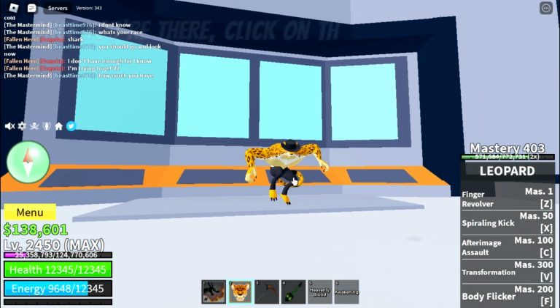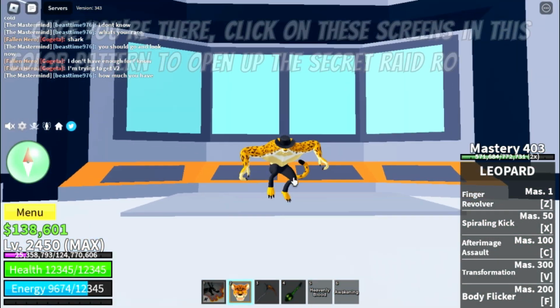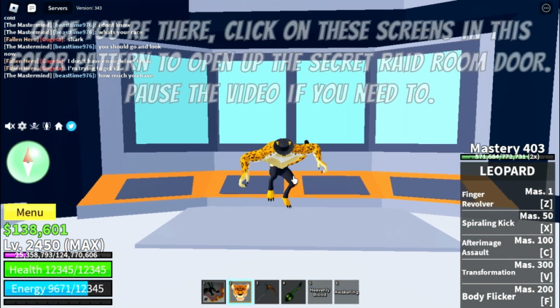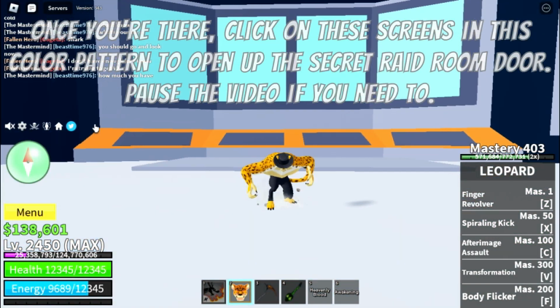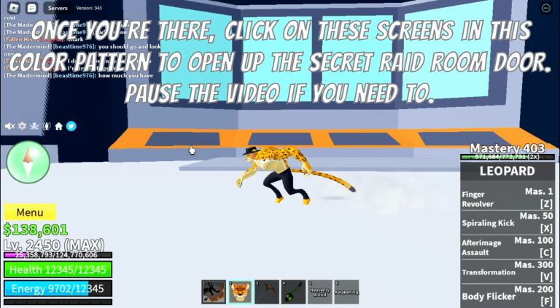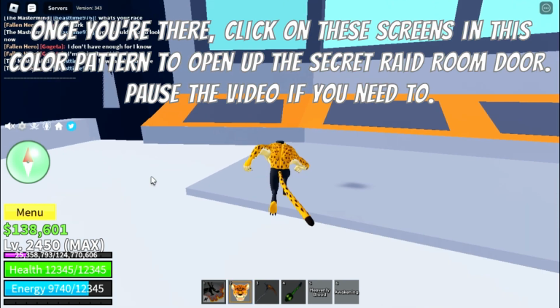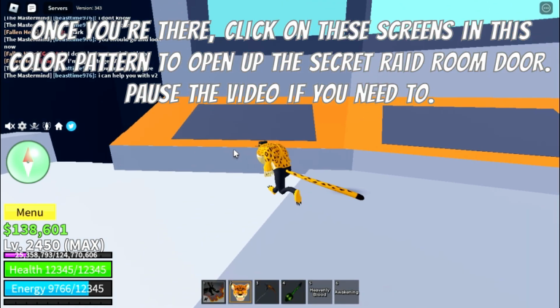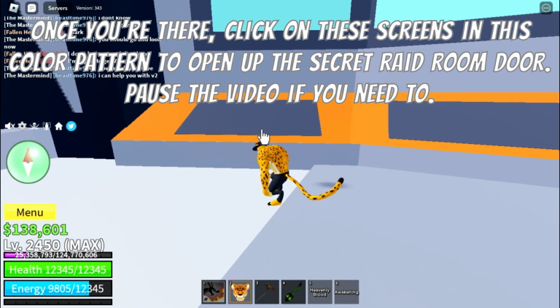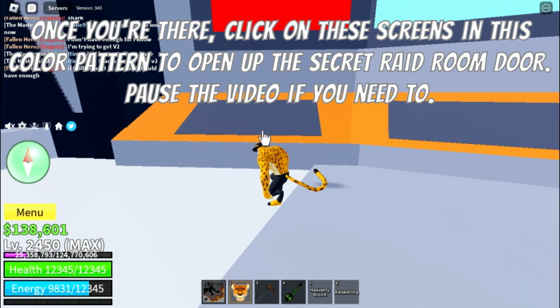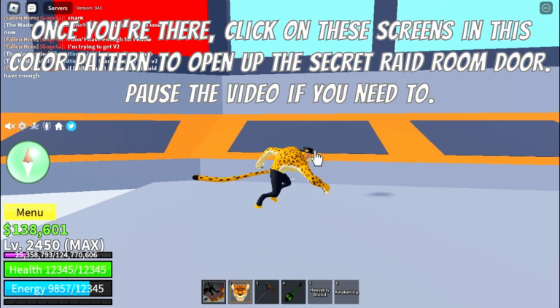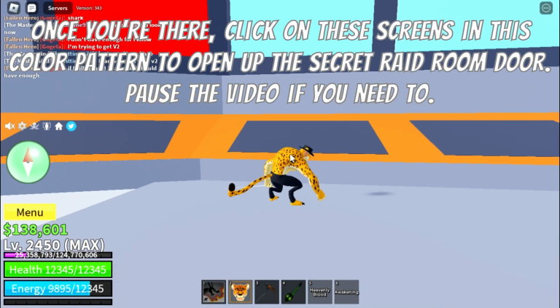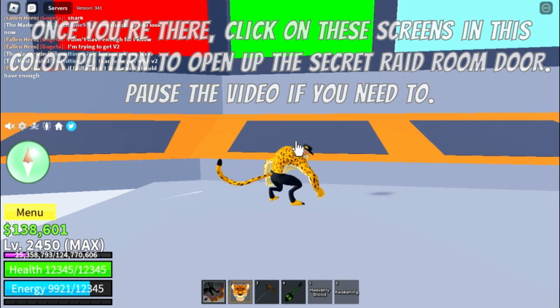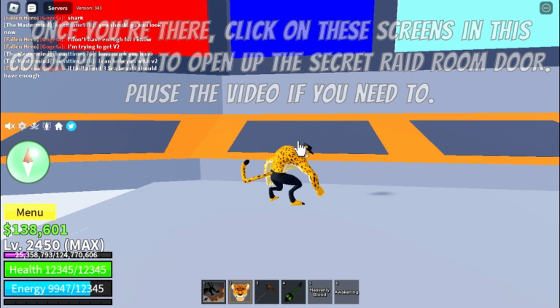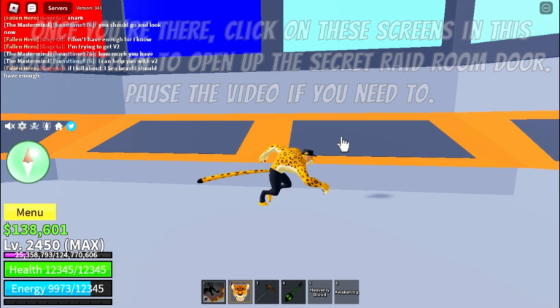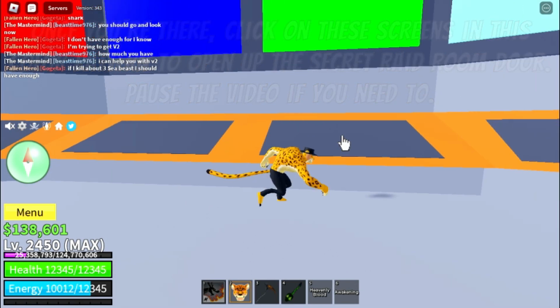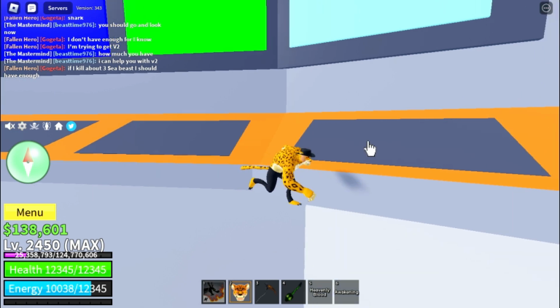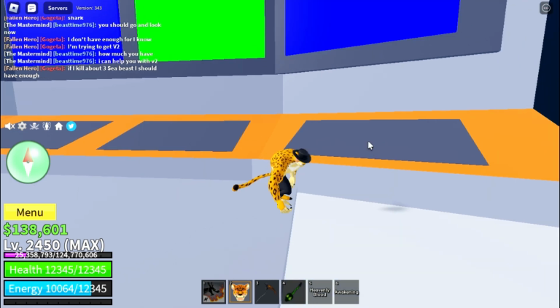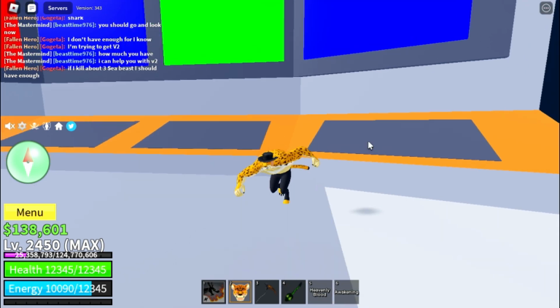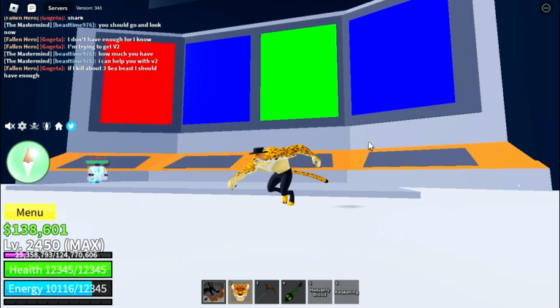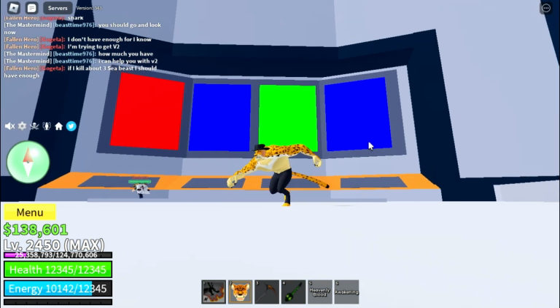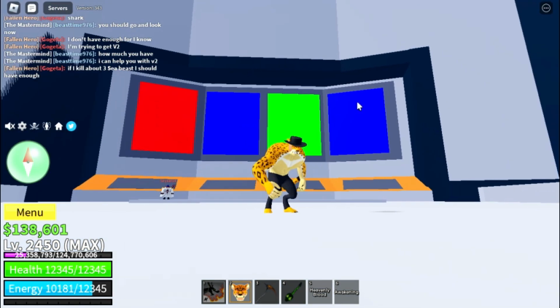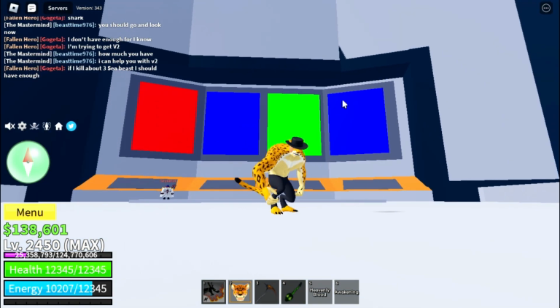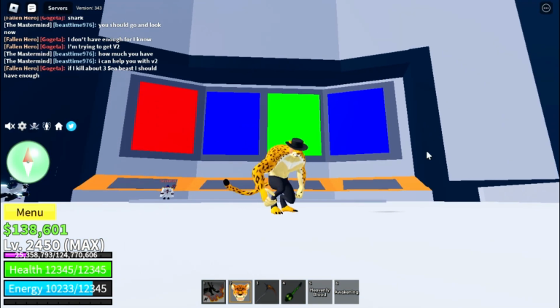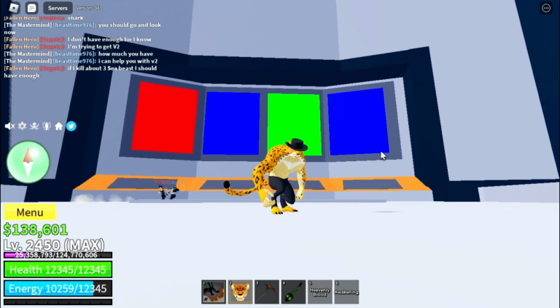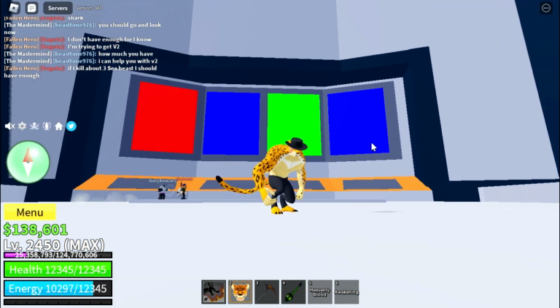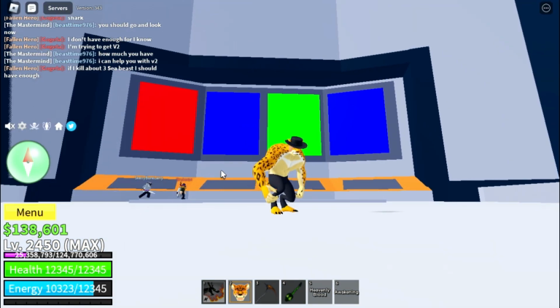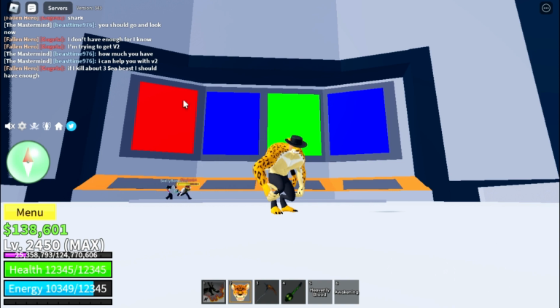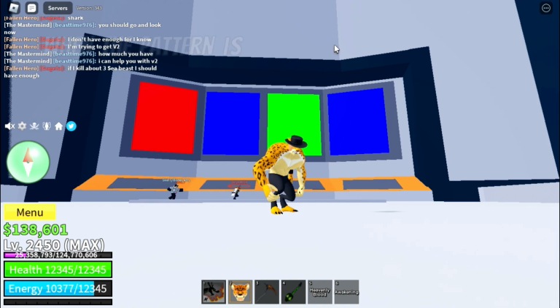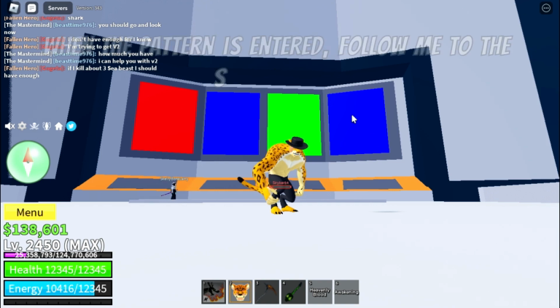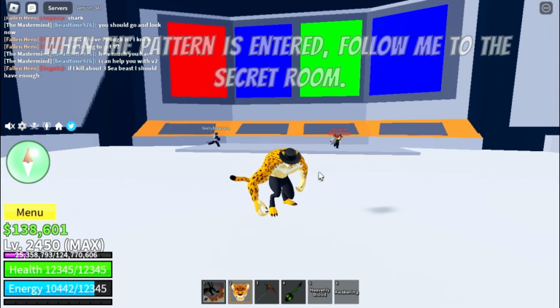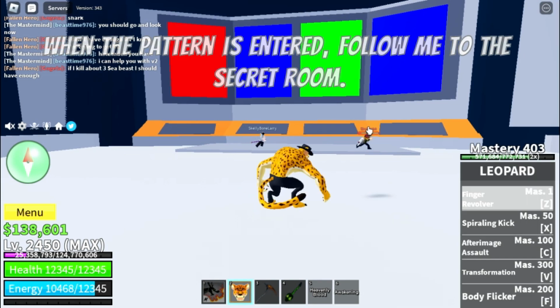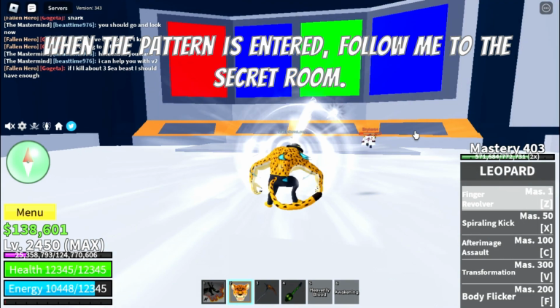Once you're there, click on these screens in this color pattern to open up the secret raid room door. Pause the video if you need to. When the pattern is entered, follow me to the secret room.